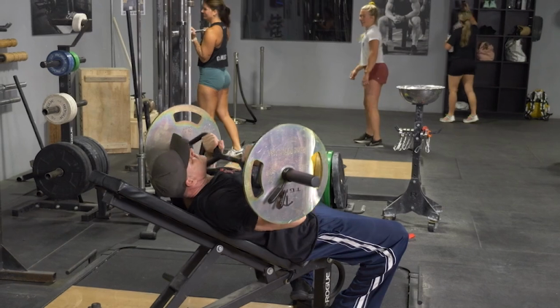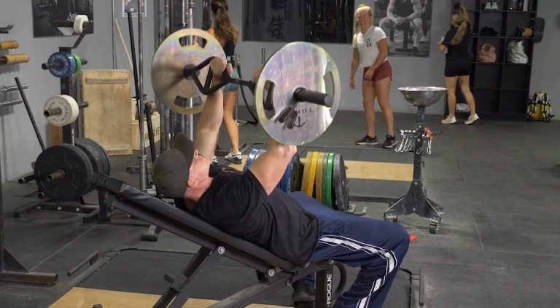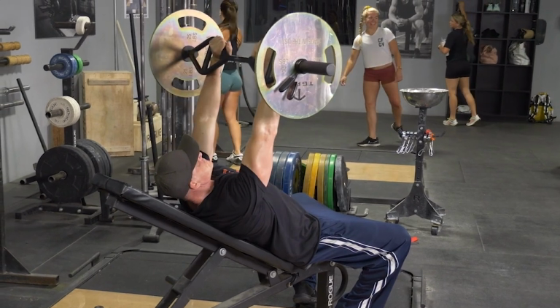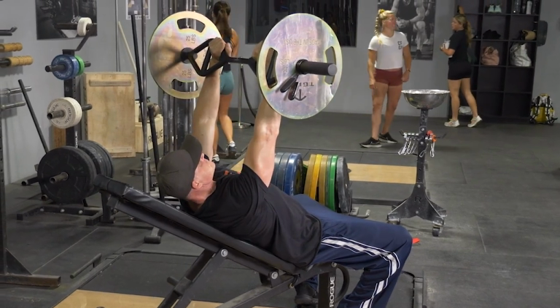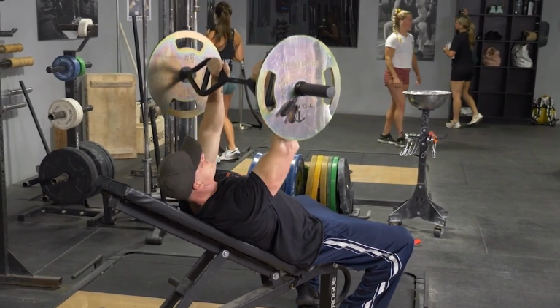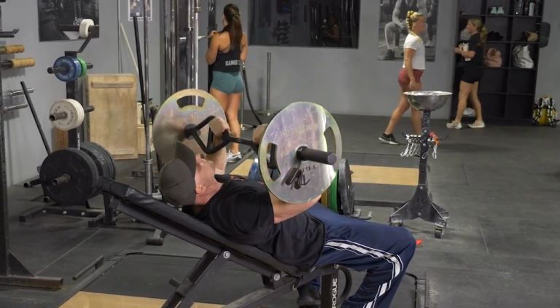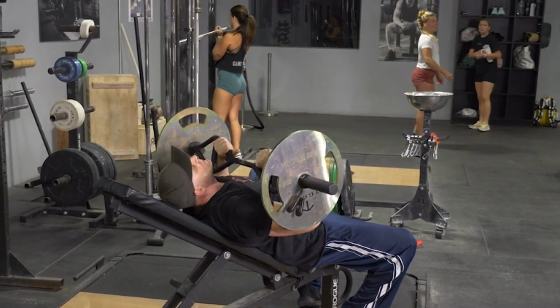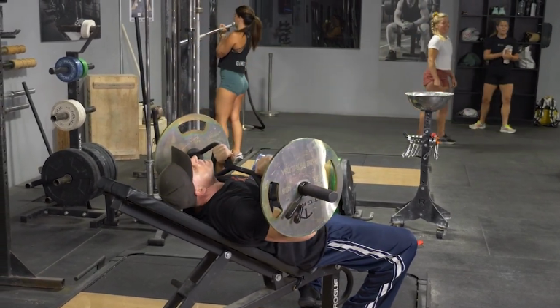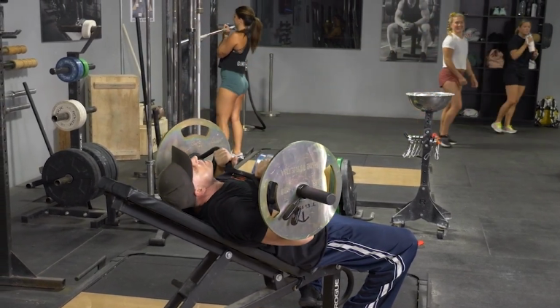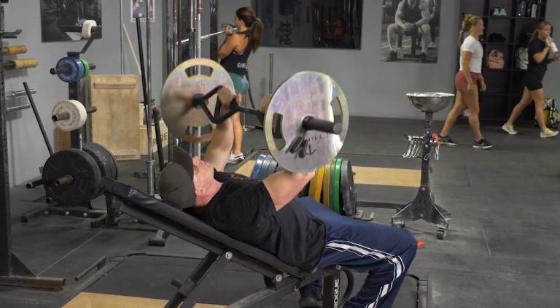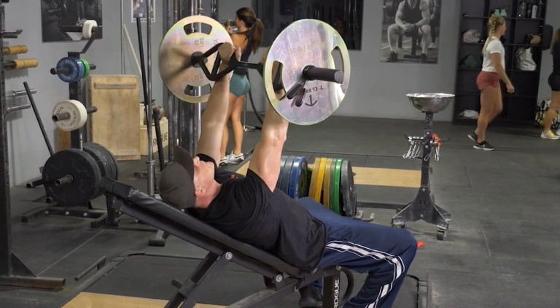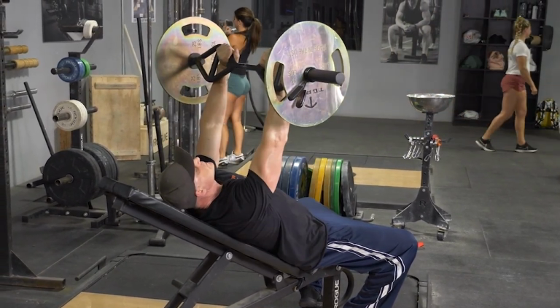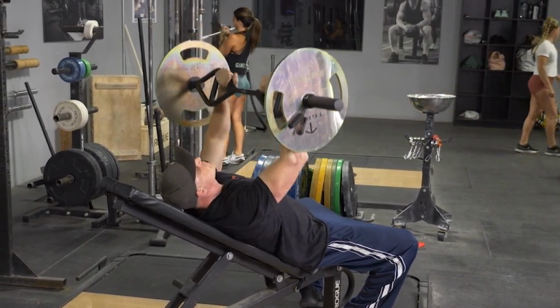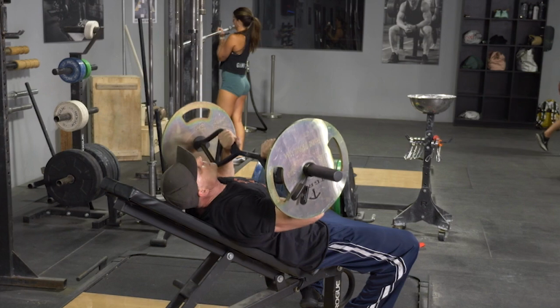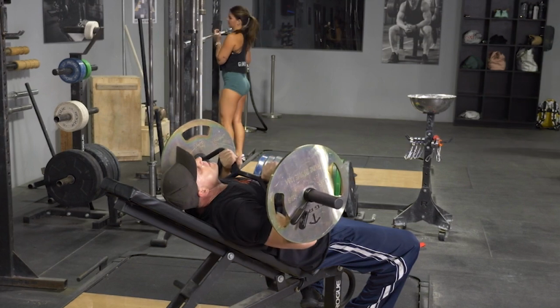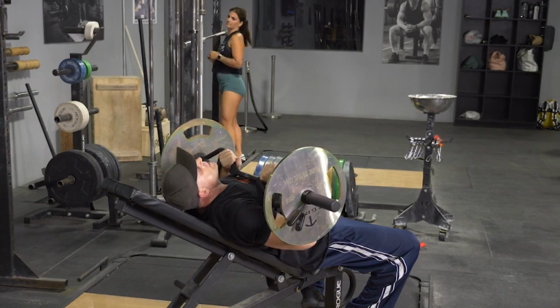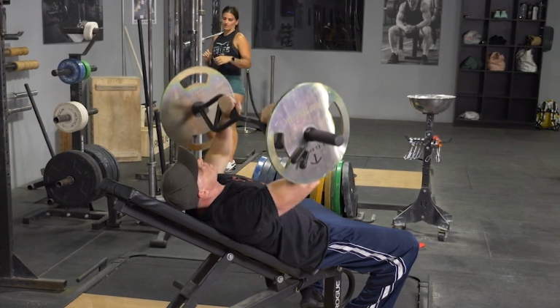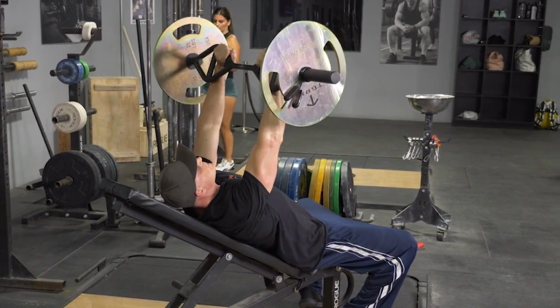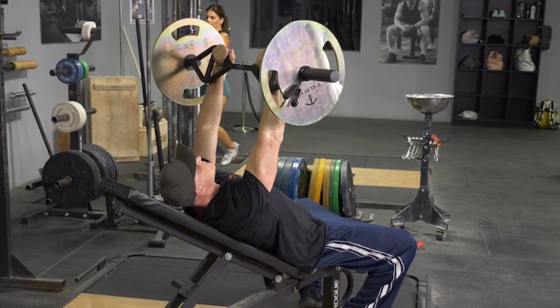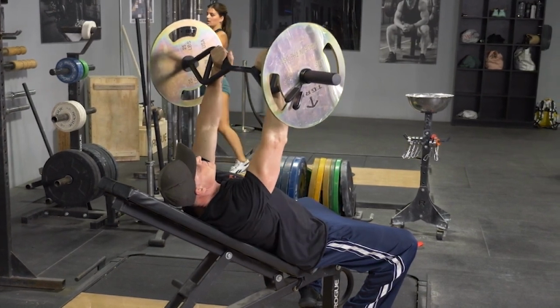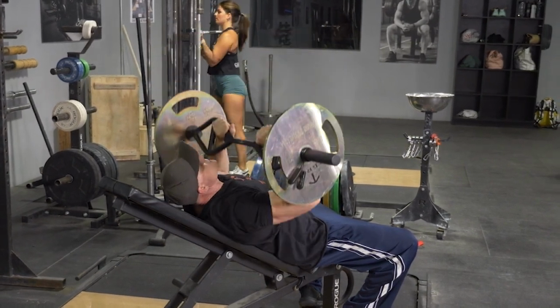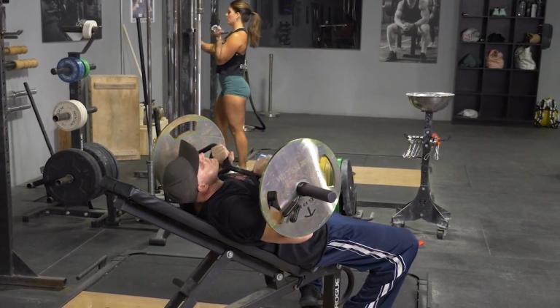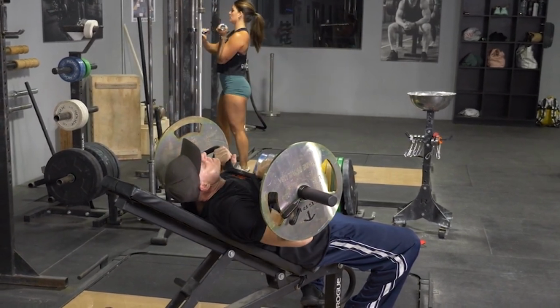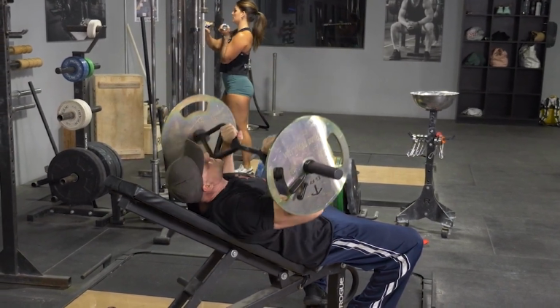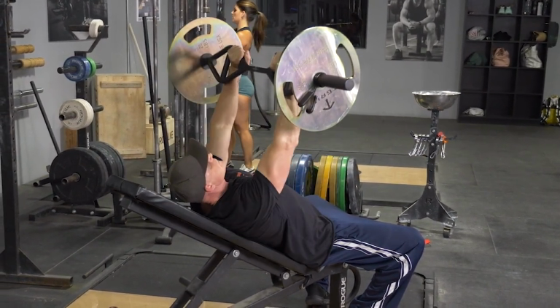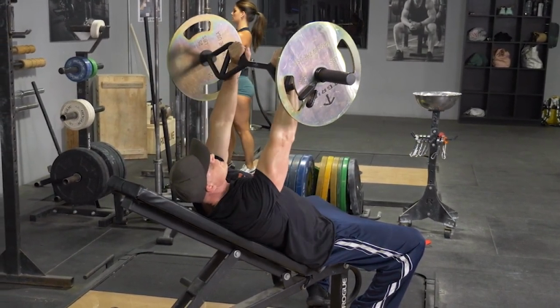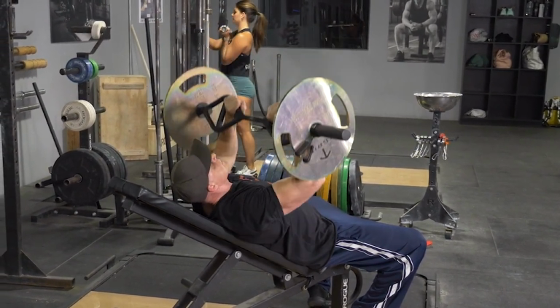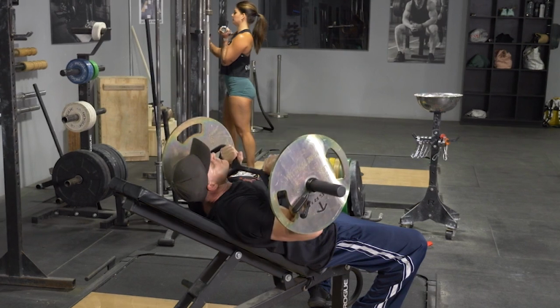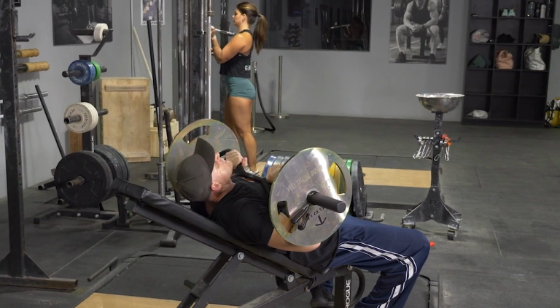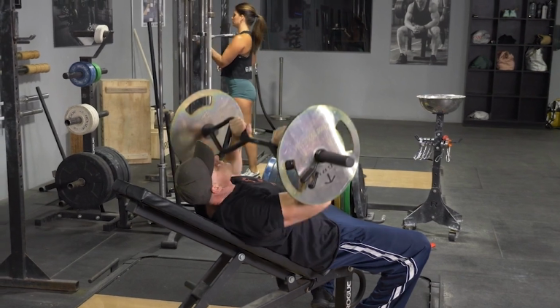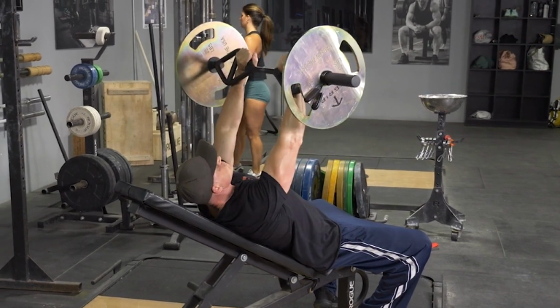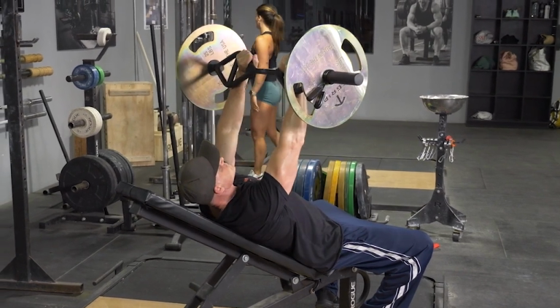To complete the incline bench press using the traditional grip with your original T-grip bar, begin by laying on your bench, feet flat on the floor, shoulders back, chest up, arms extended in front of you, grasping your original T-grip bar with the traditional grip.